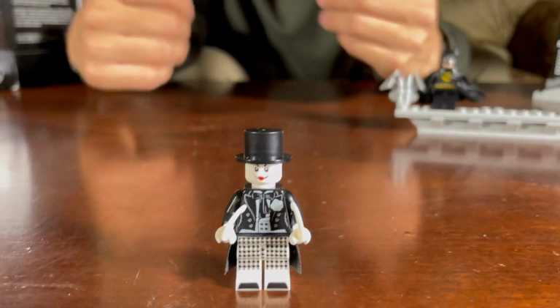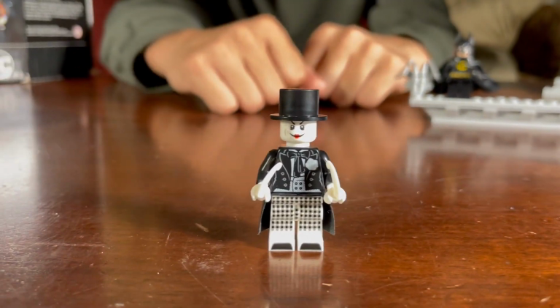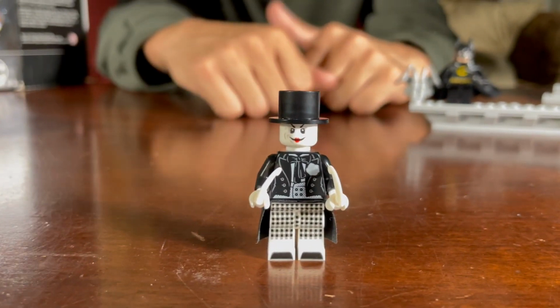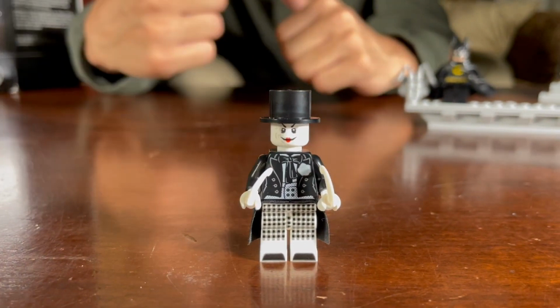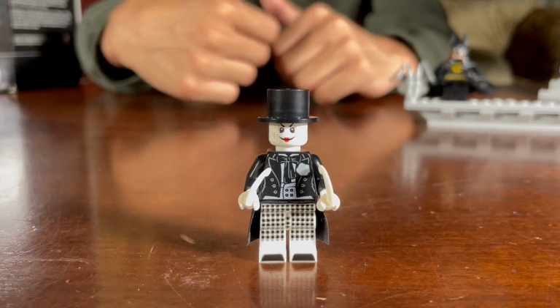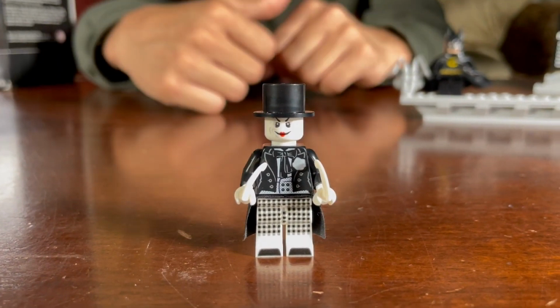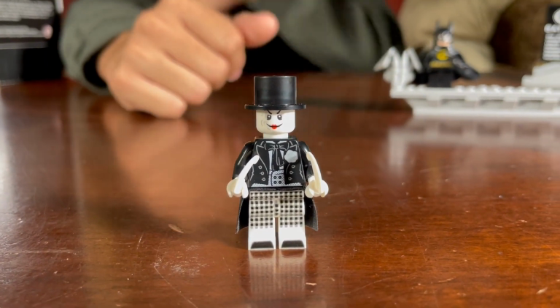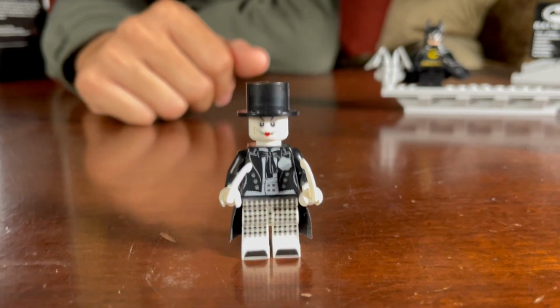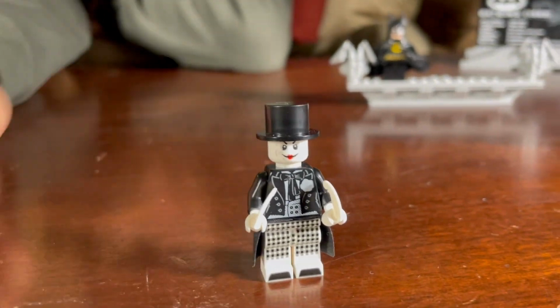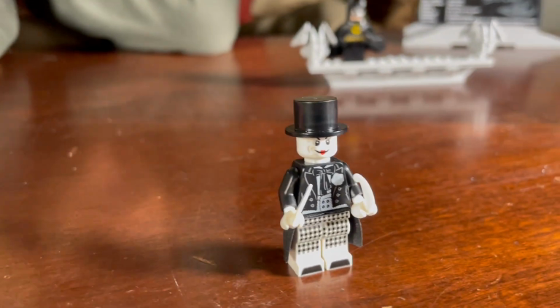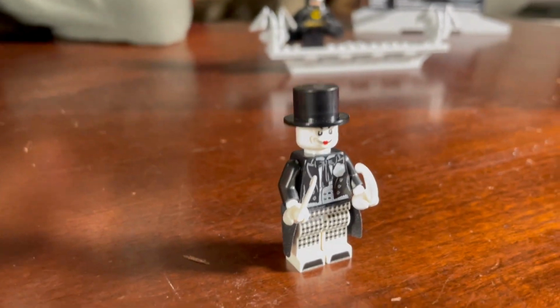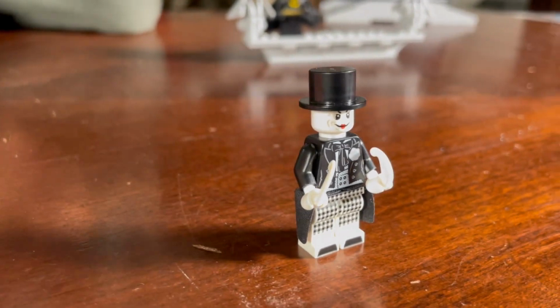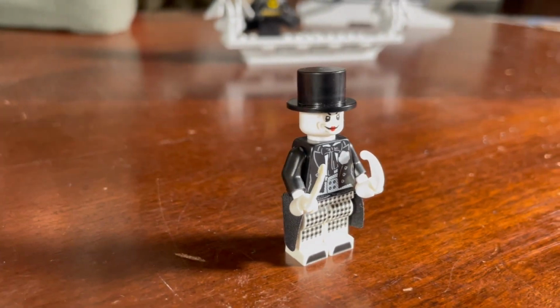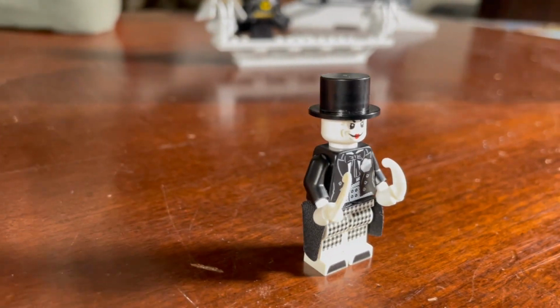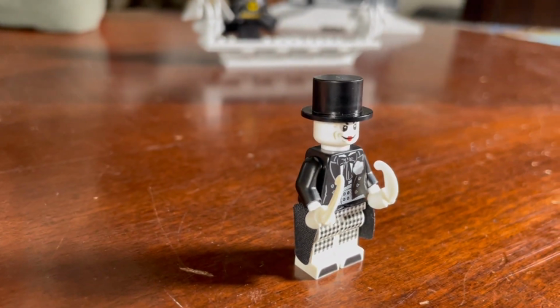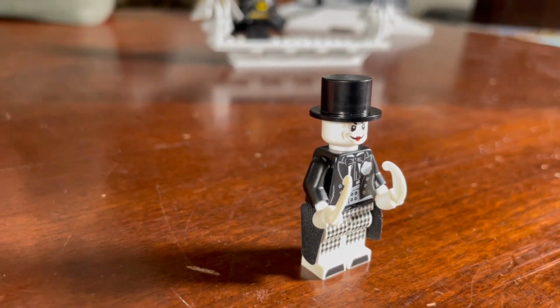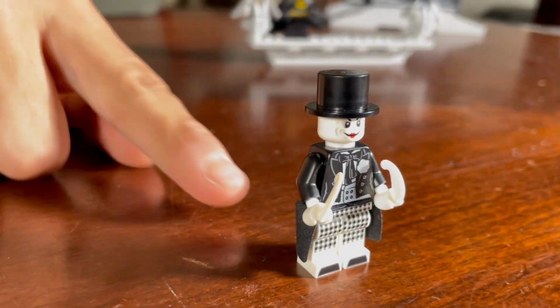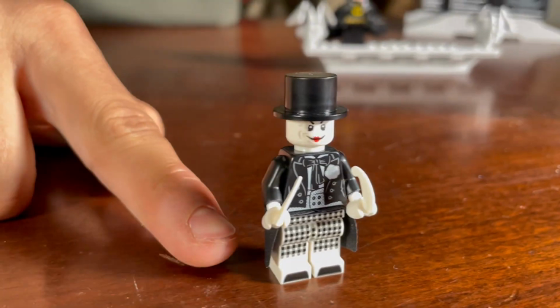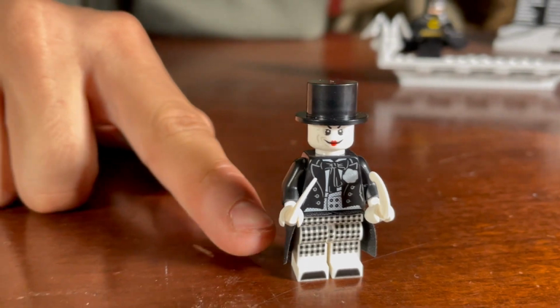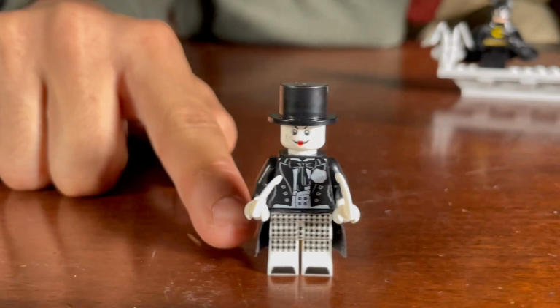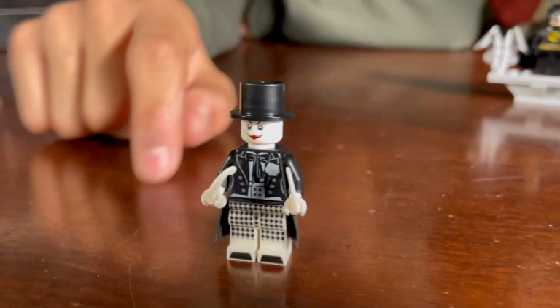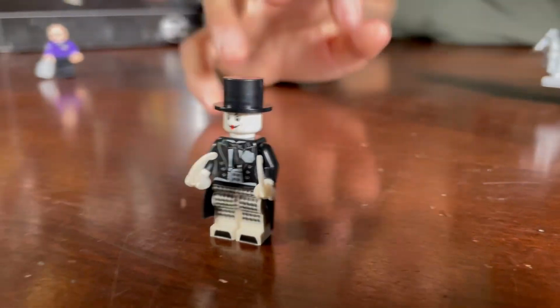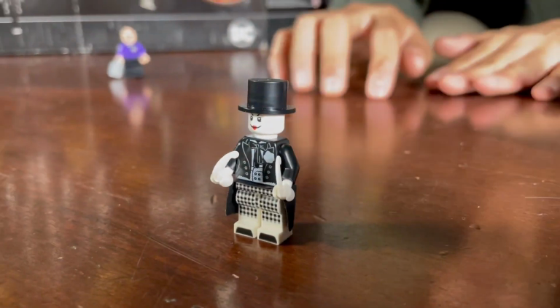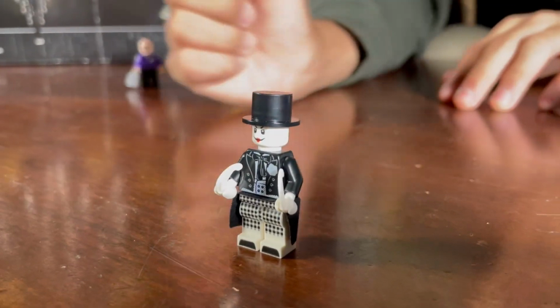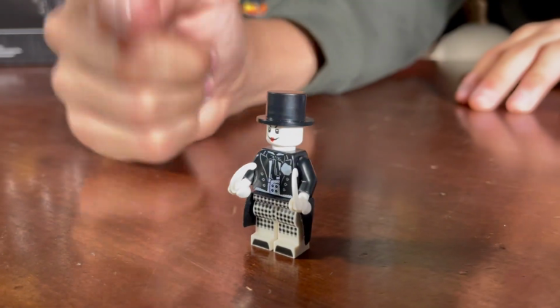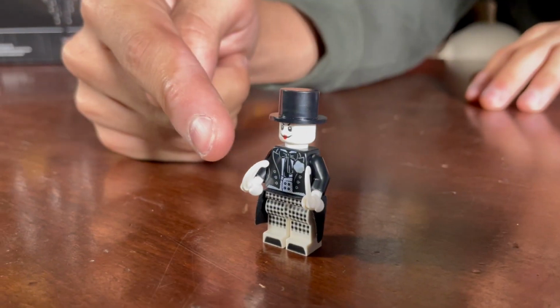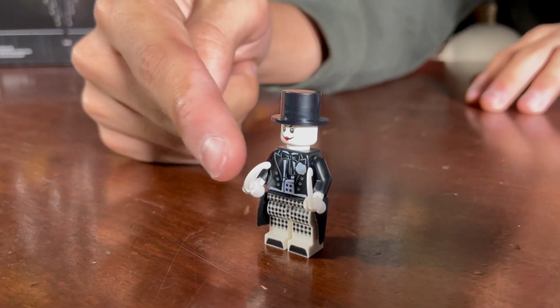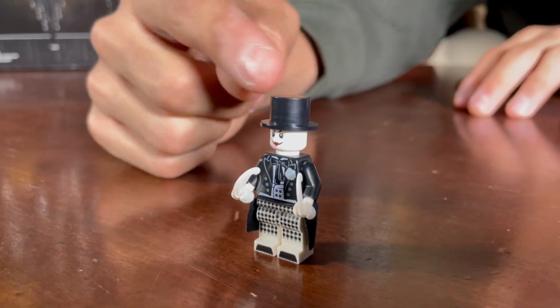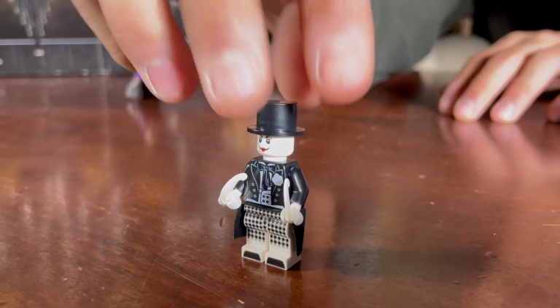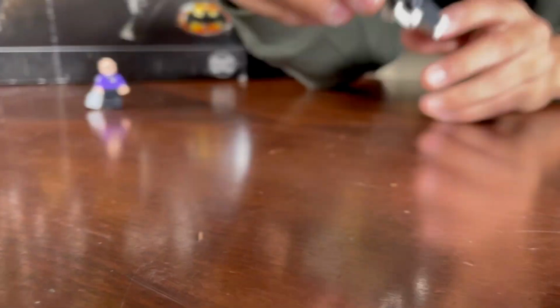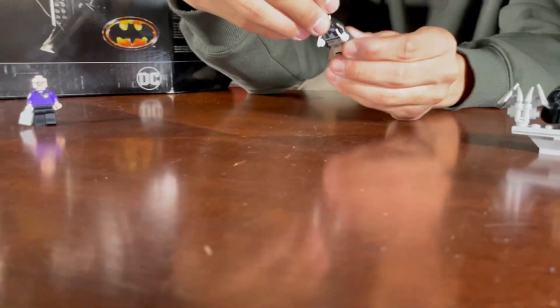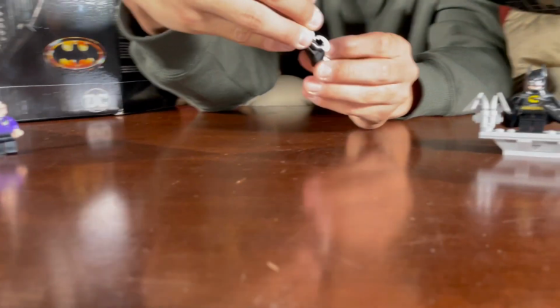Next we have the Joker. I know, crazy, right? He doesn't even look like the Joker — at first I thought it was the Penguin. He has a black and white color scheme going on, he has a cape for the bottom, two white knives, and also a top hat.